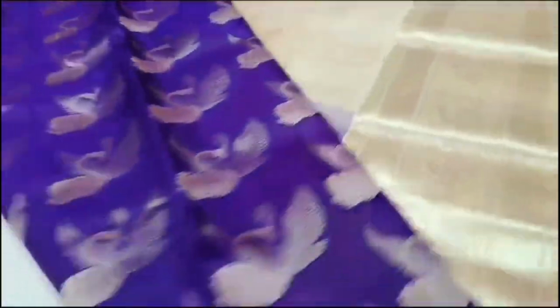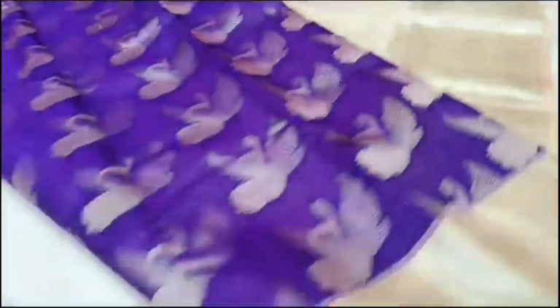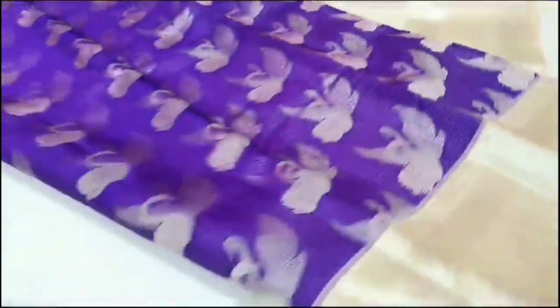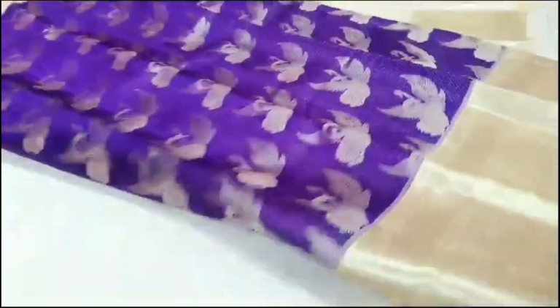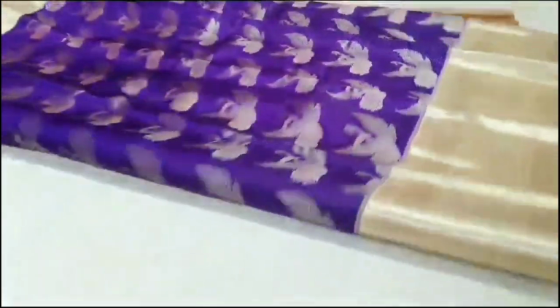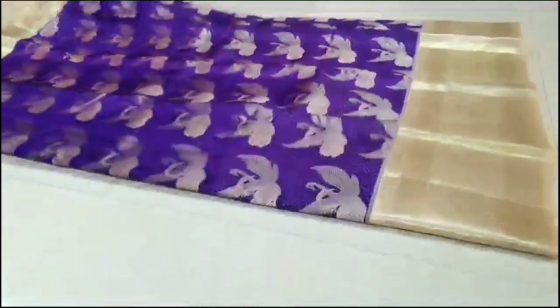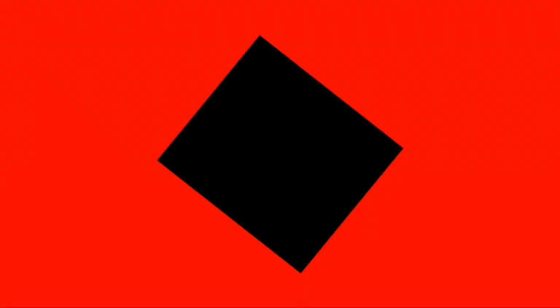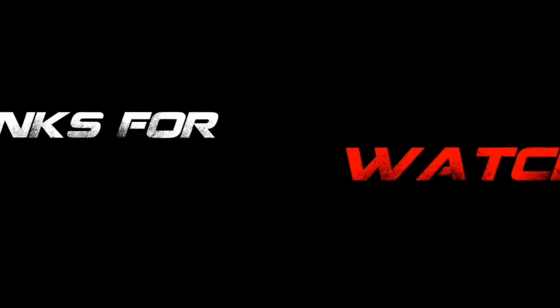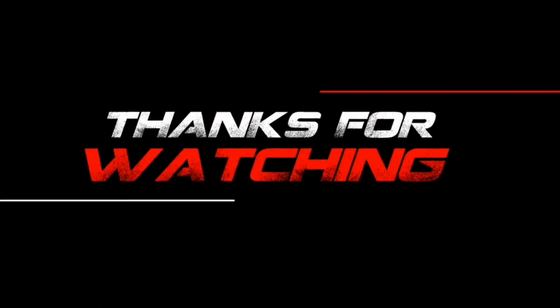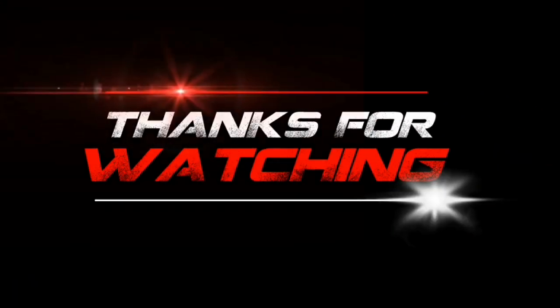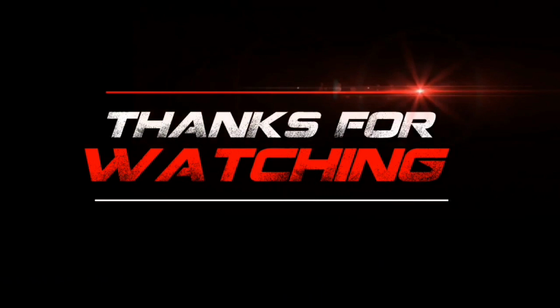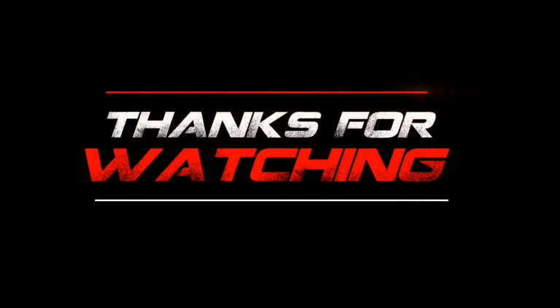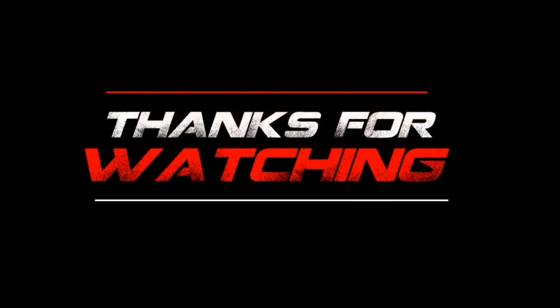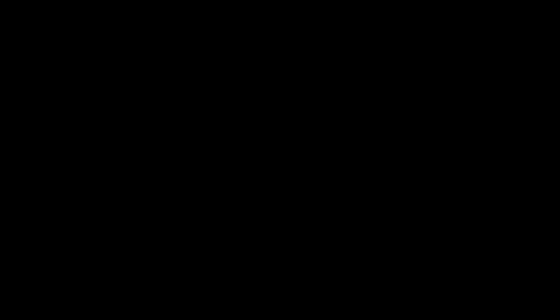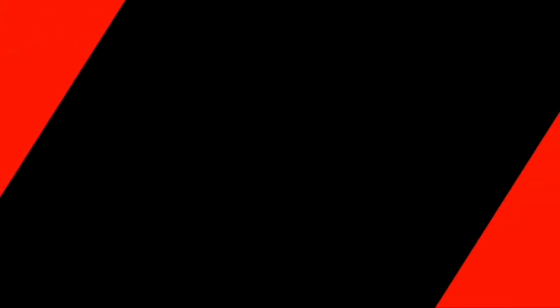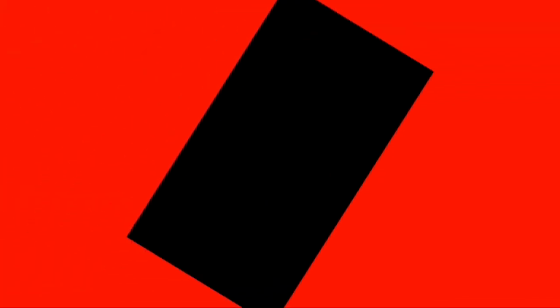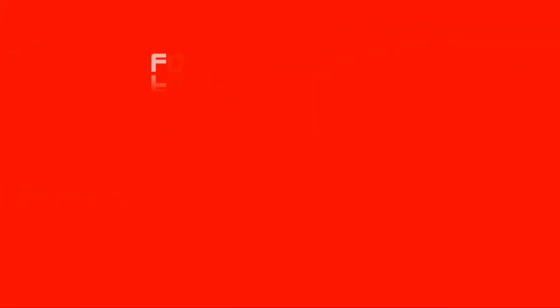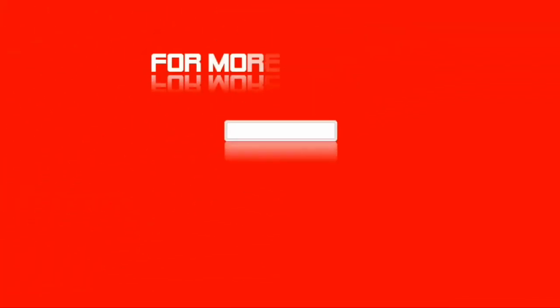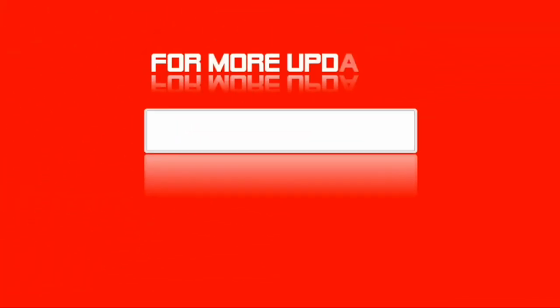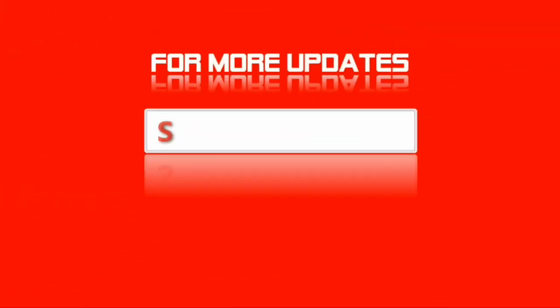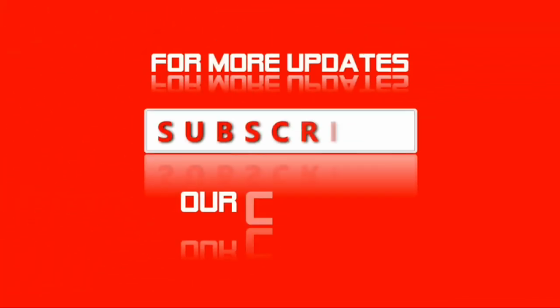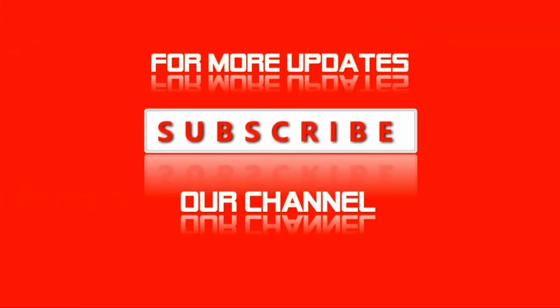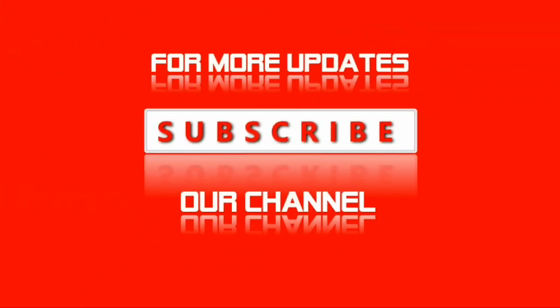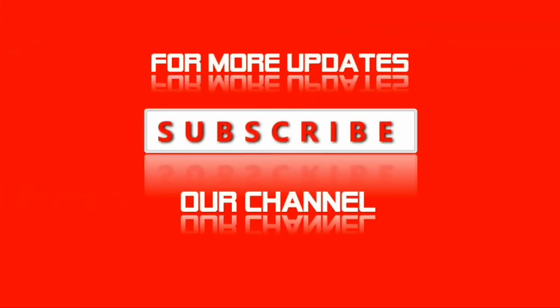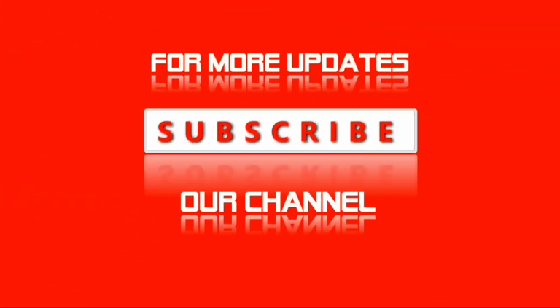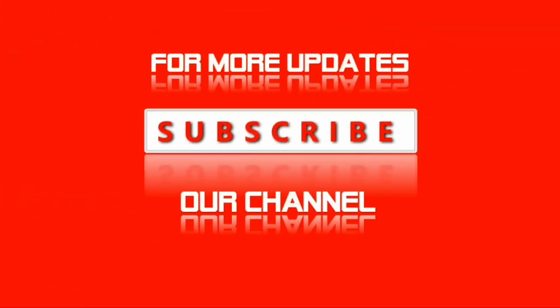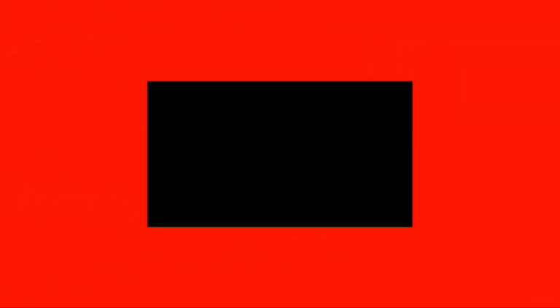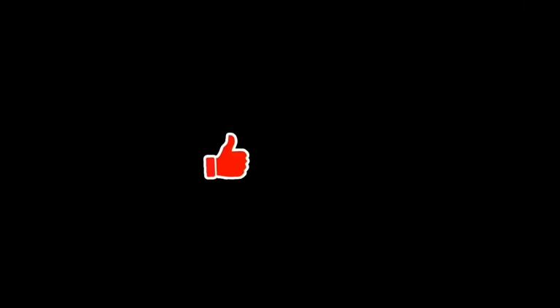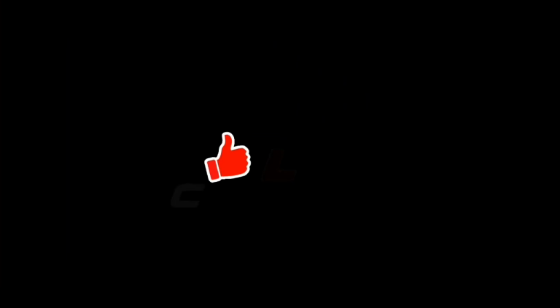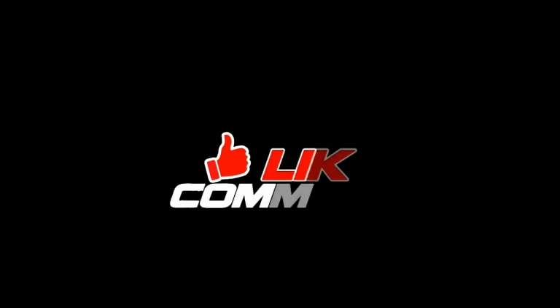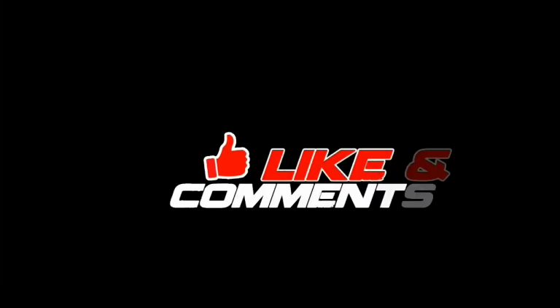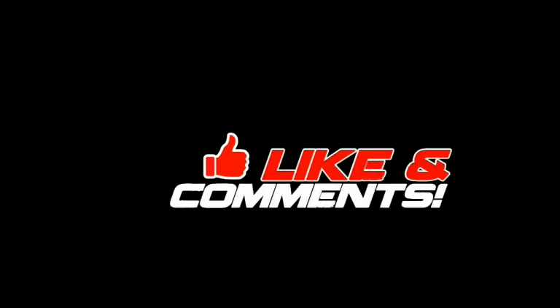That is the end of today's video. Please like and share, and do leave a comment. Thank you for watching — see you in the next video. Bye bye!